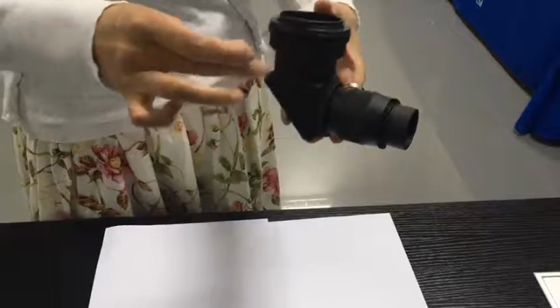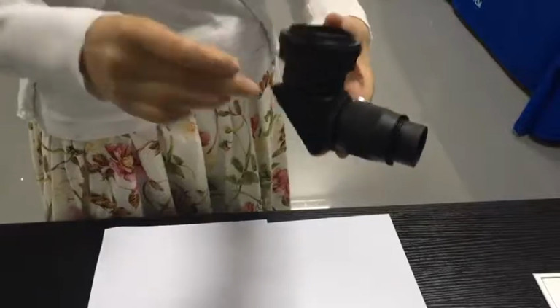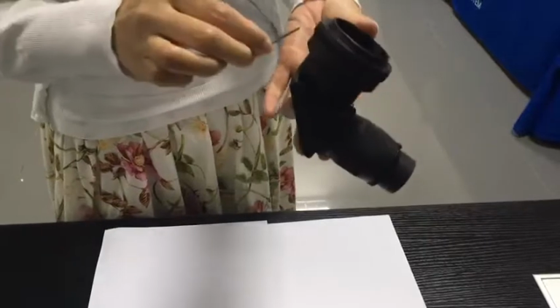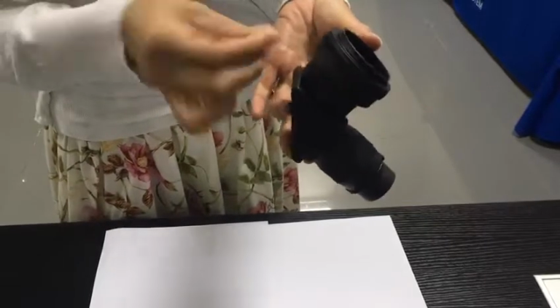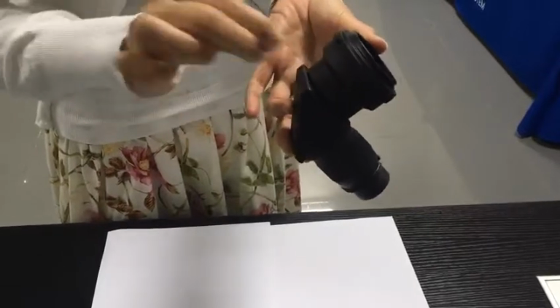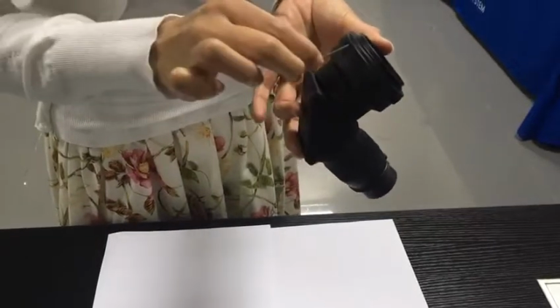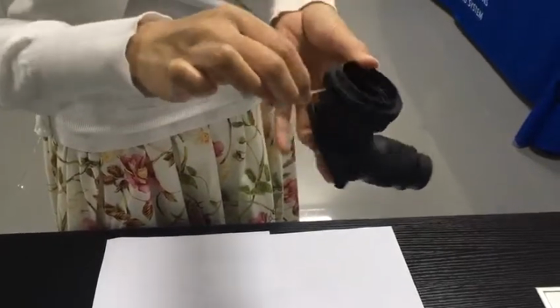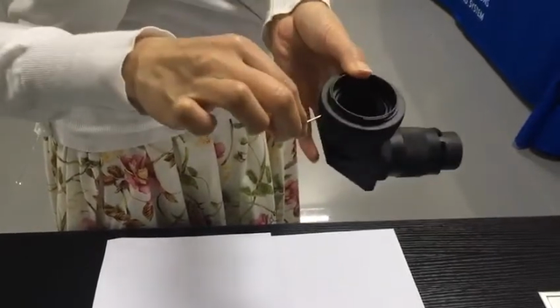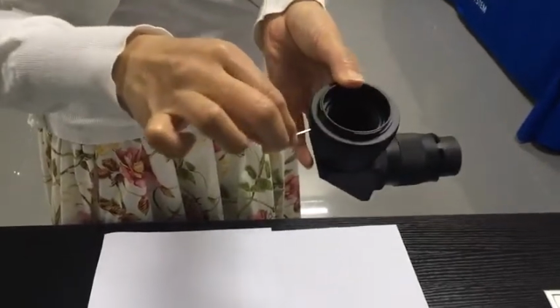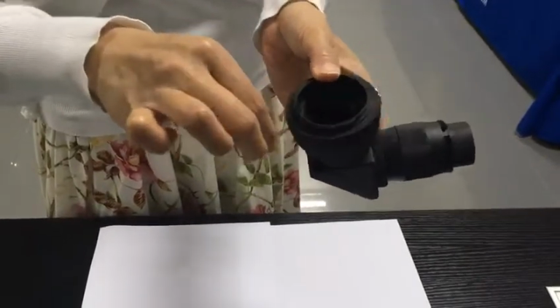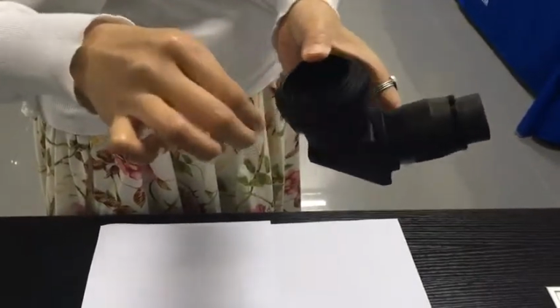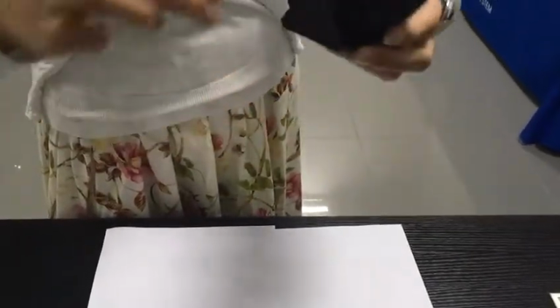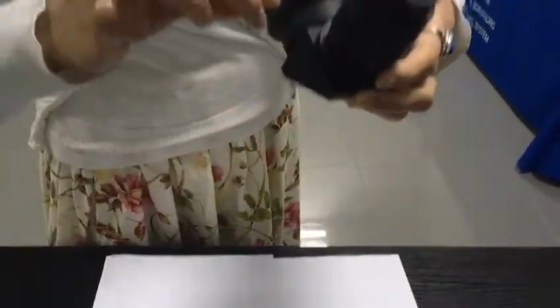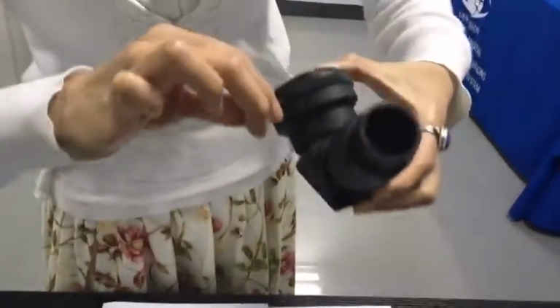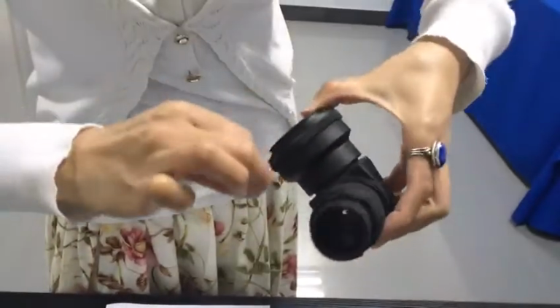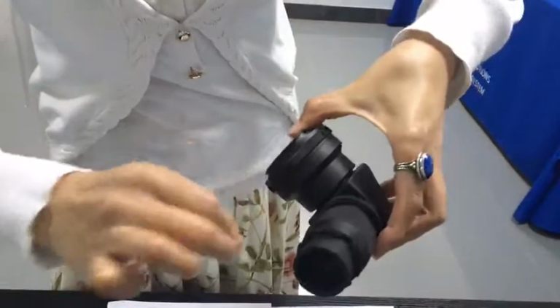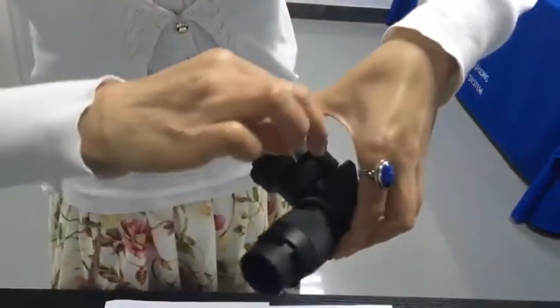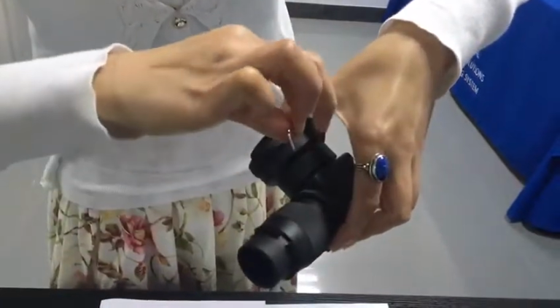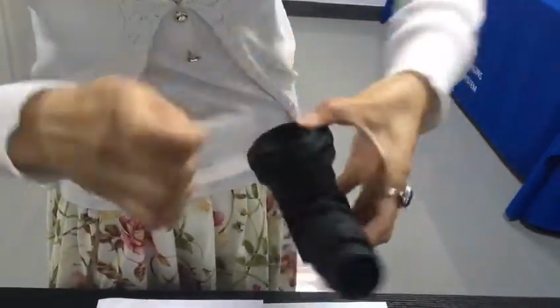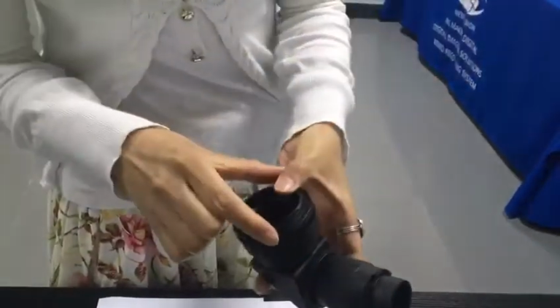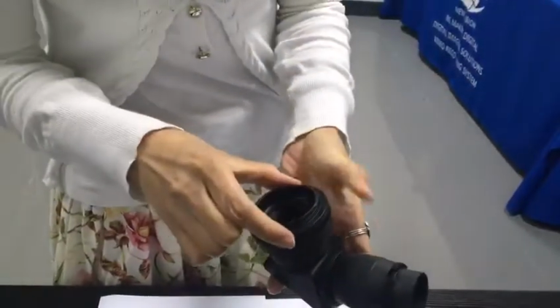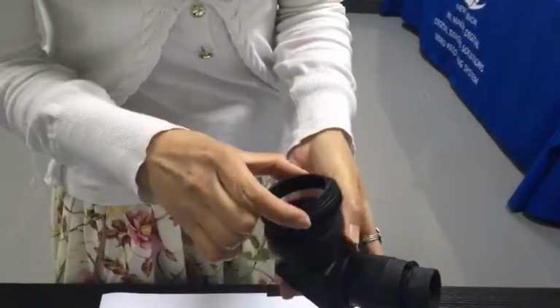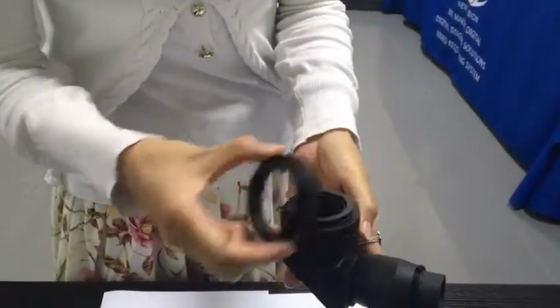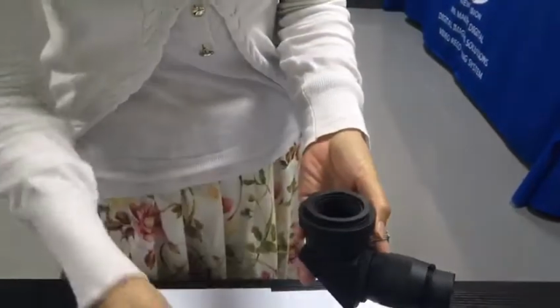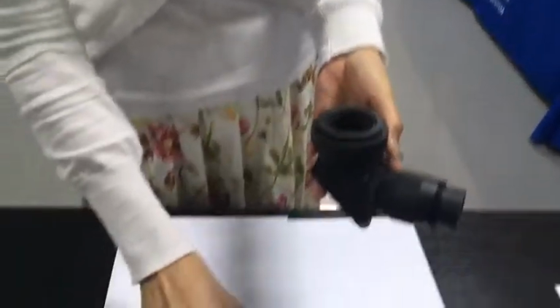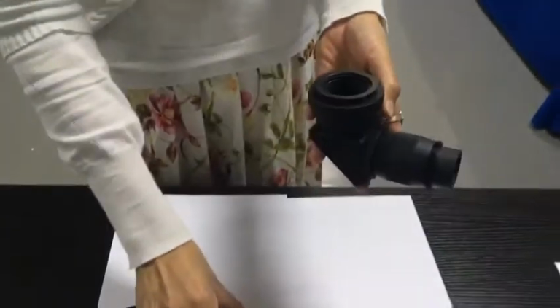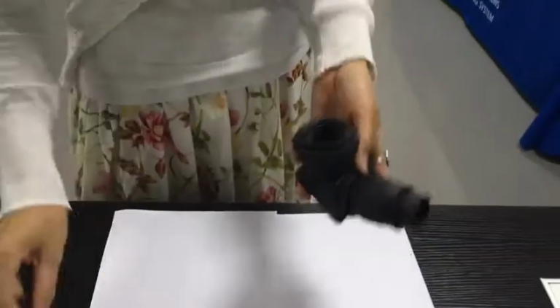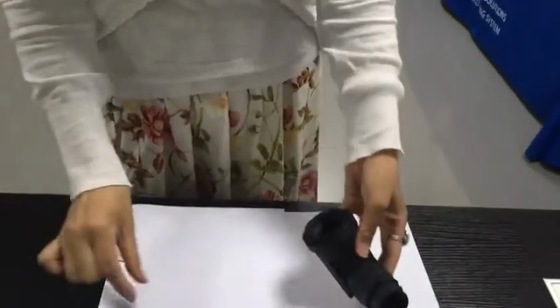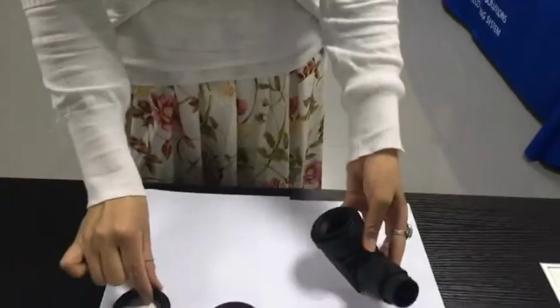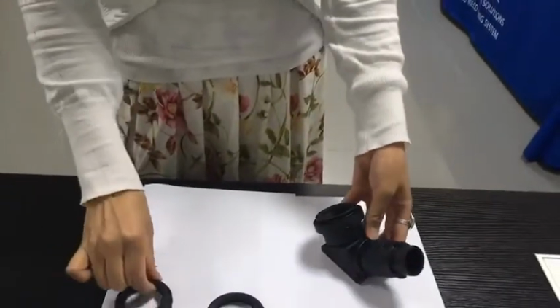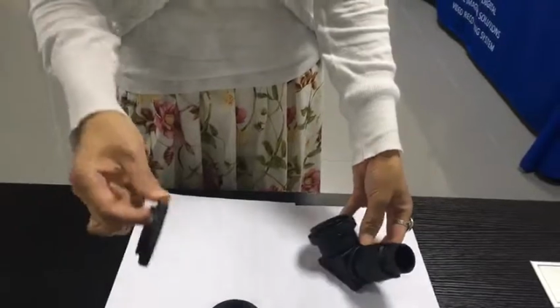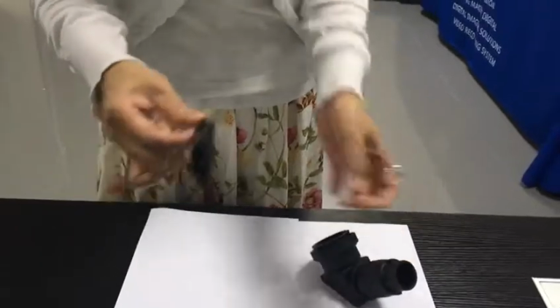First, use an Allen key to loosen the screws. There are three screws. Then take off the Canon mount. This is a nickel mount.